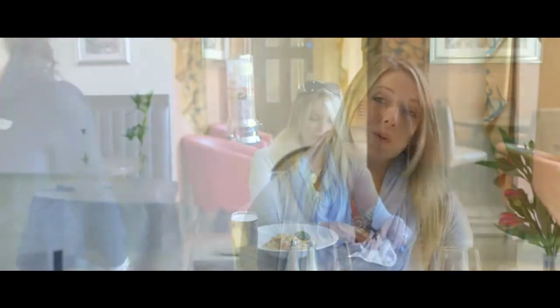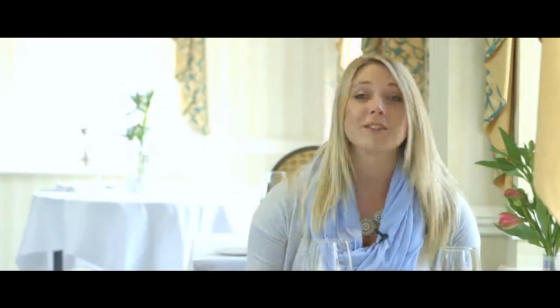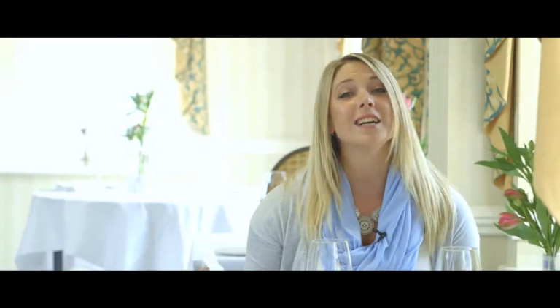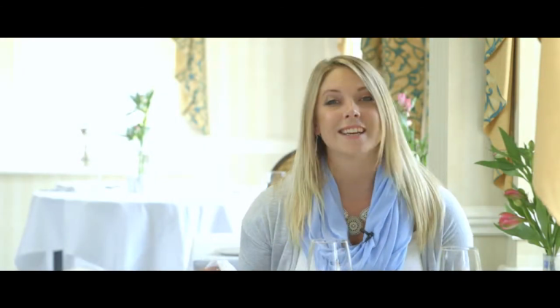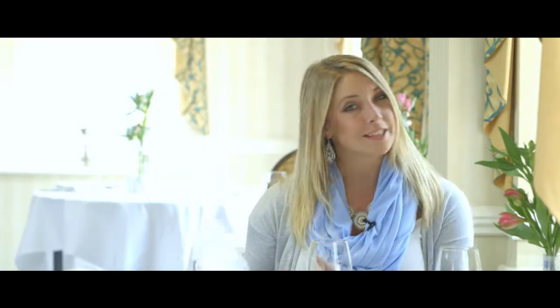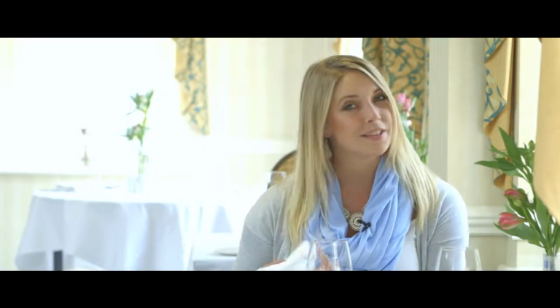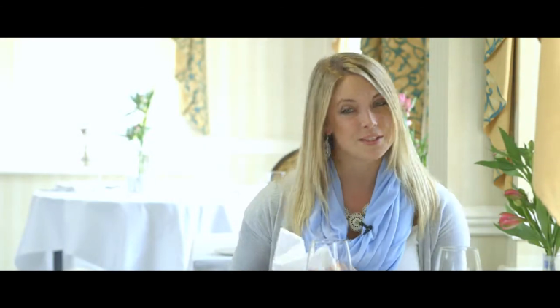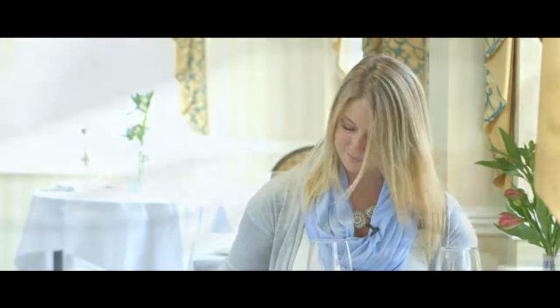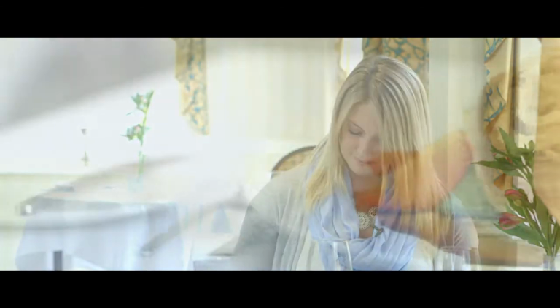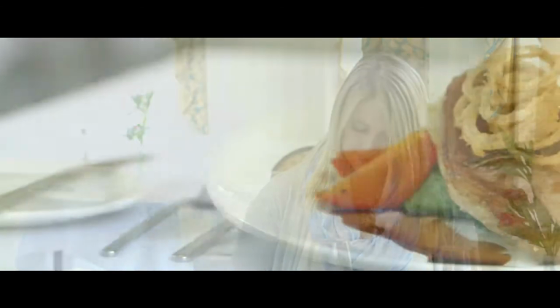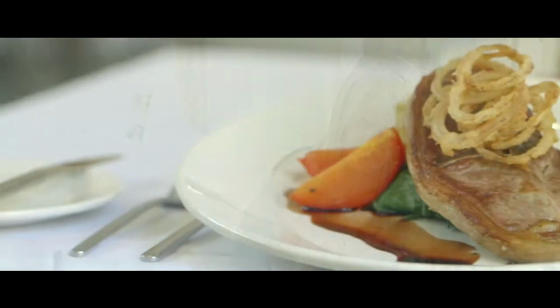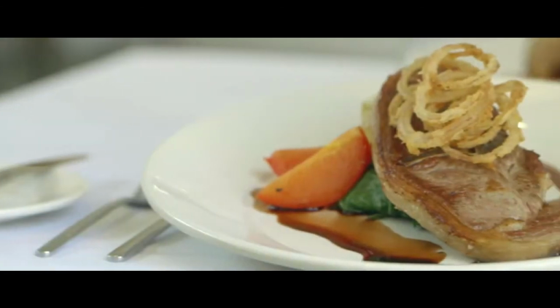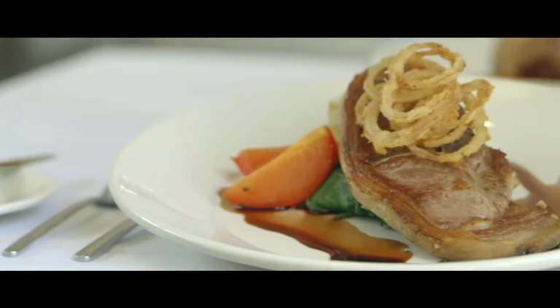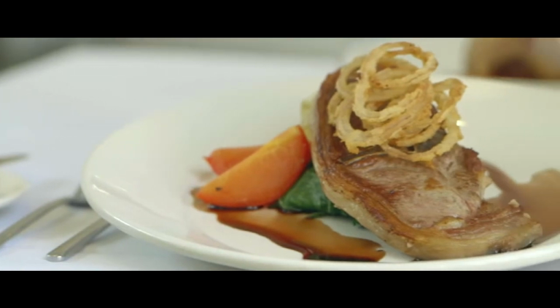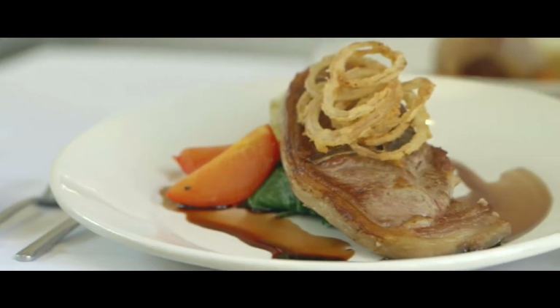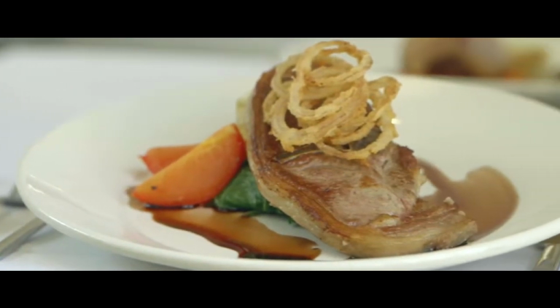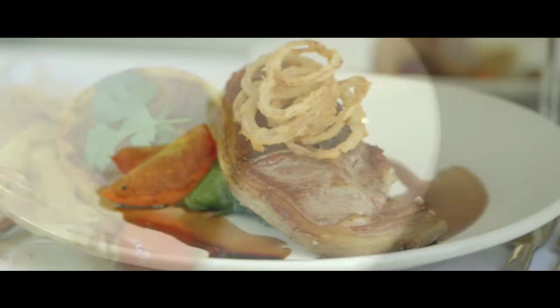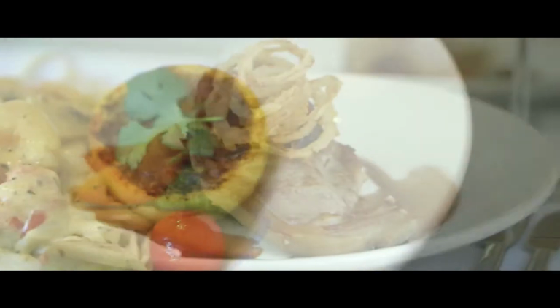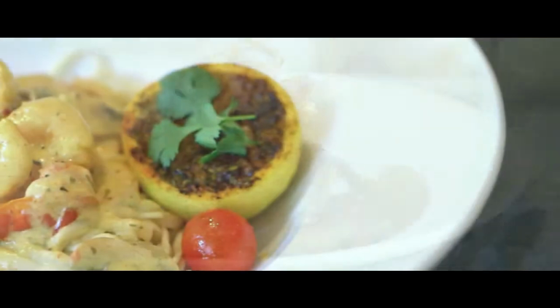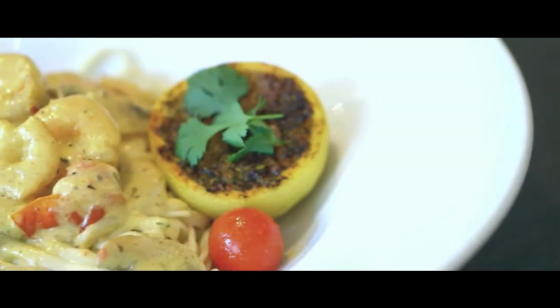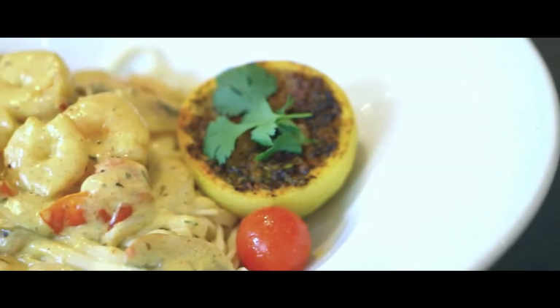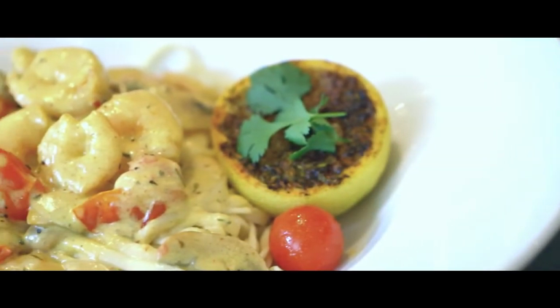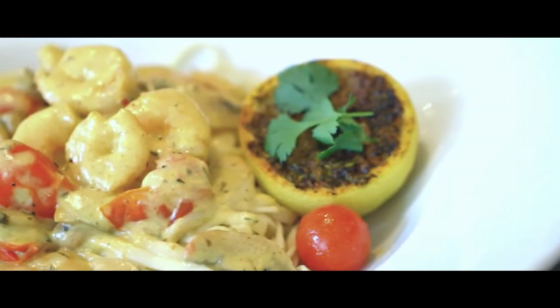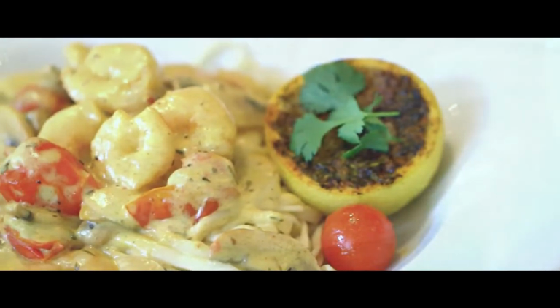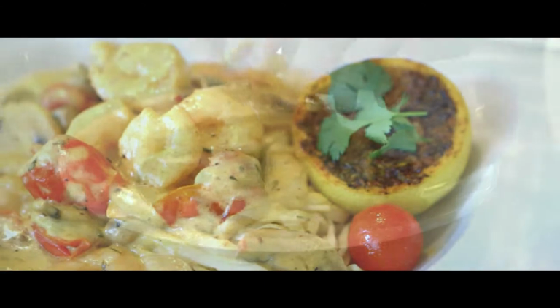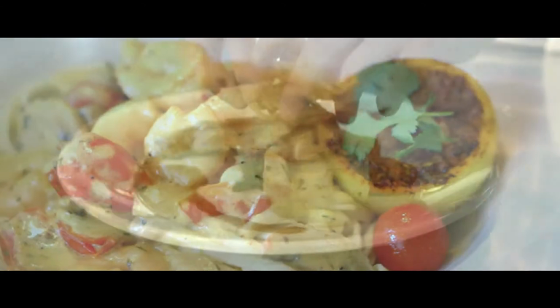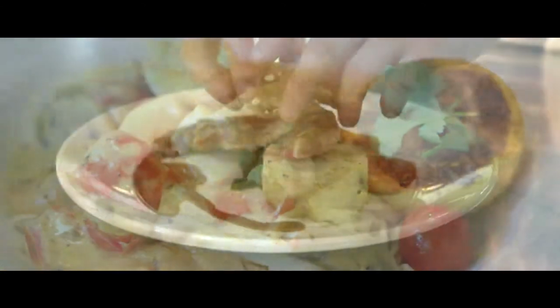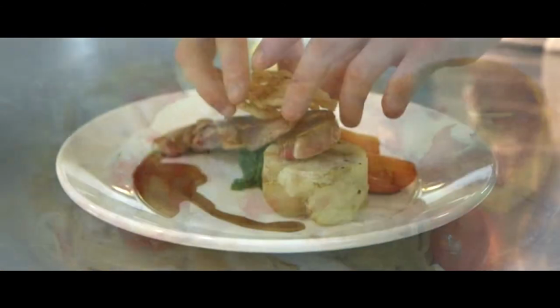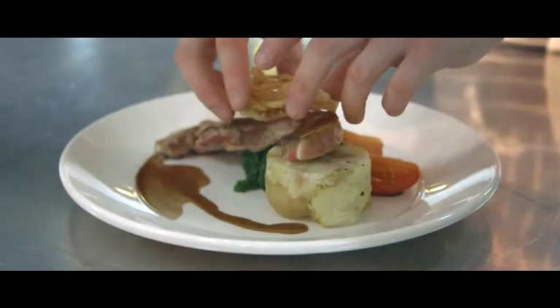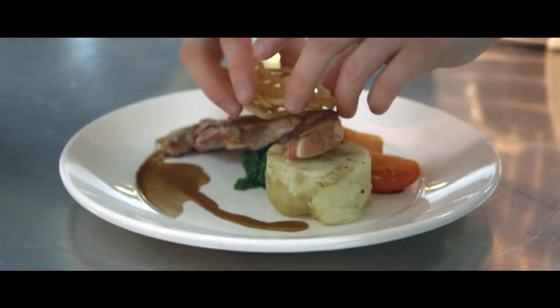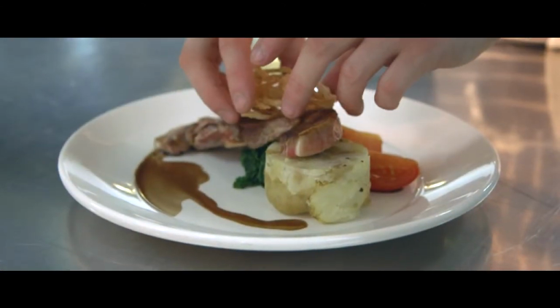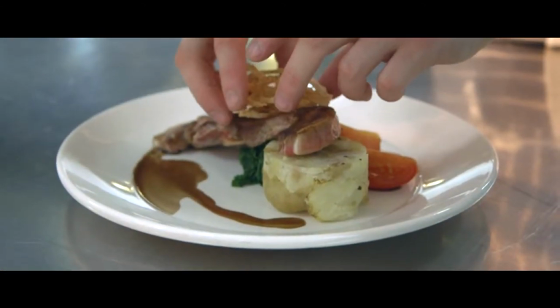Or enjoy fine dining in the Regency restaurant. It's an award winning restaurant that serves exceptional dishes. They're as exquisite to taste as they are to look at, and each one is presented with the utmost care.